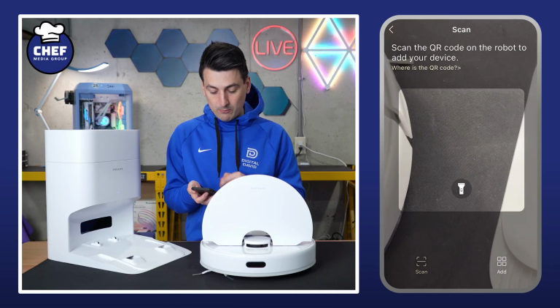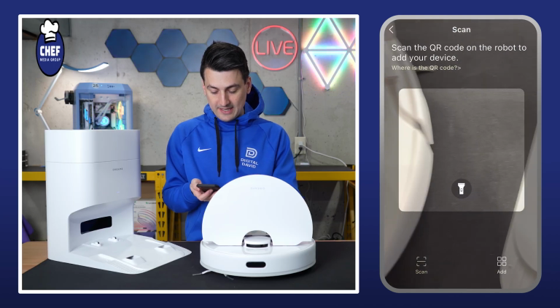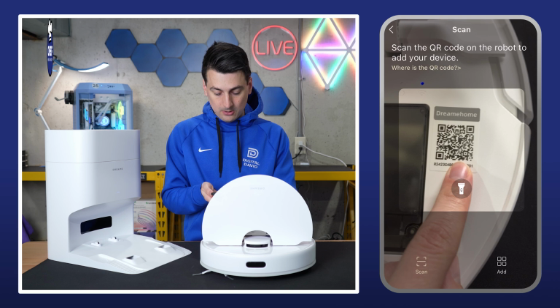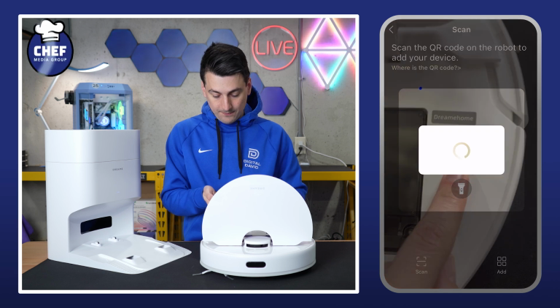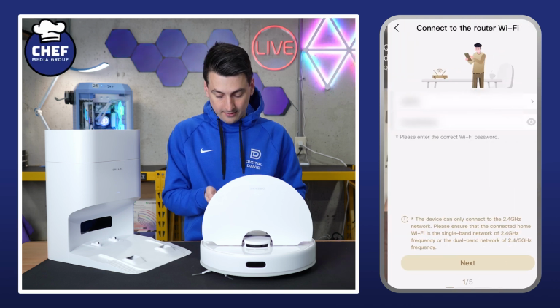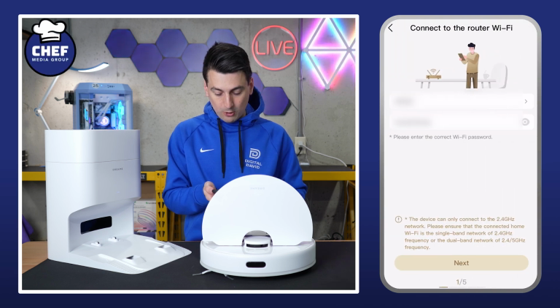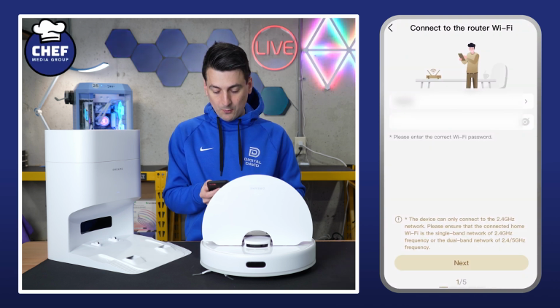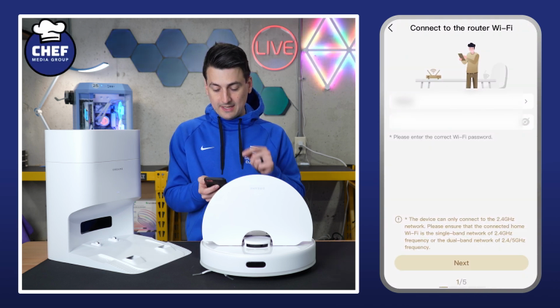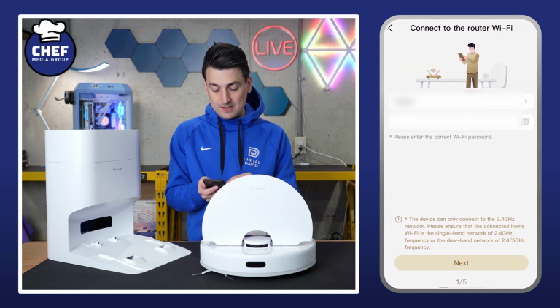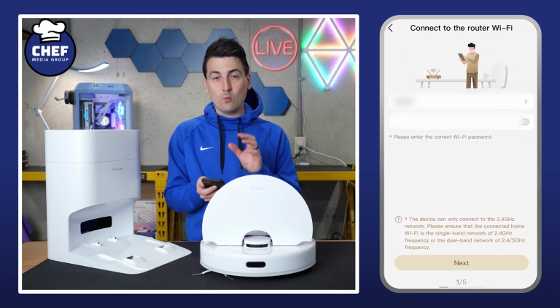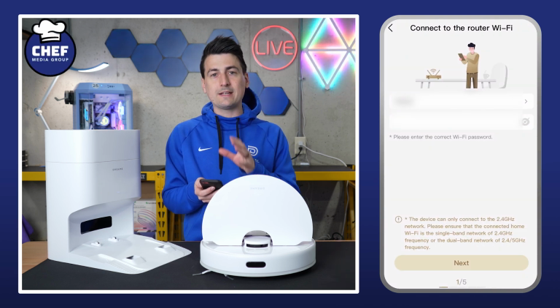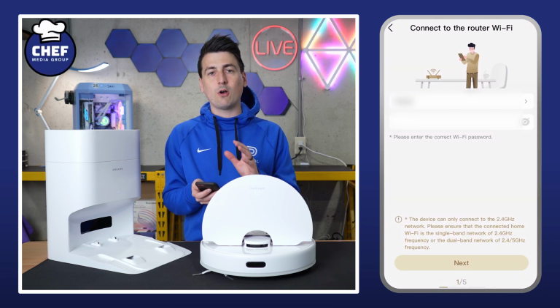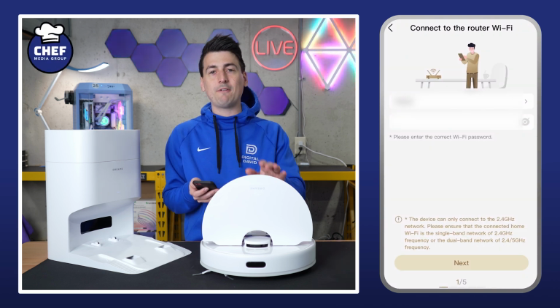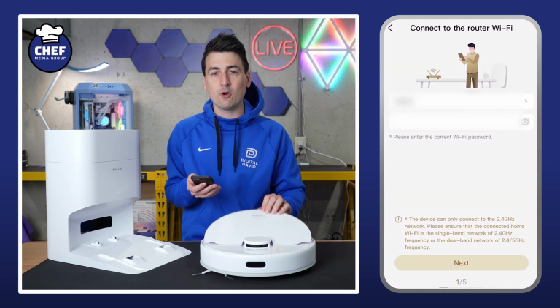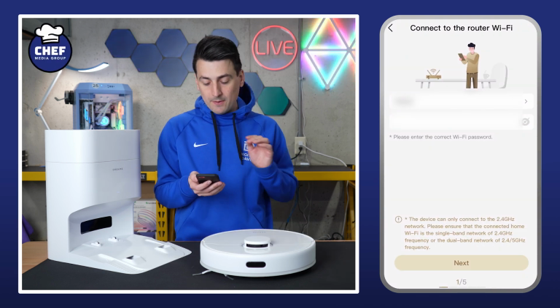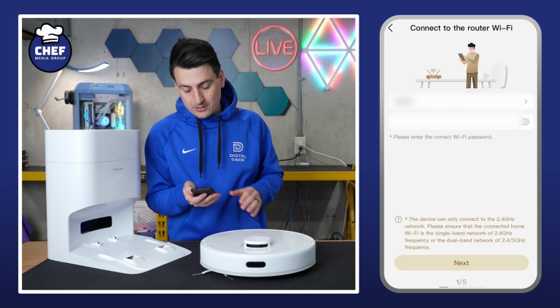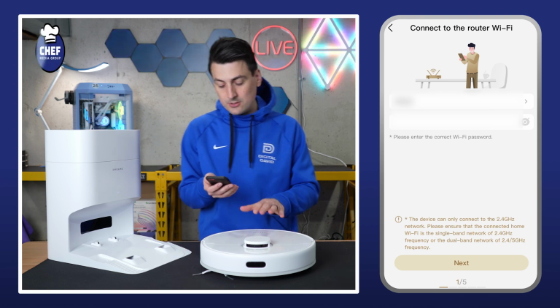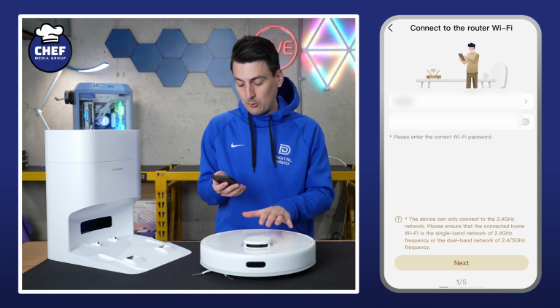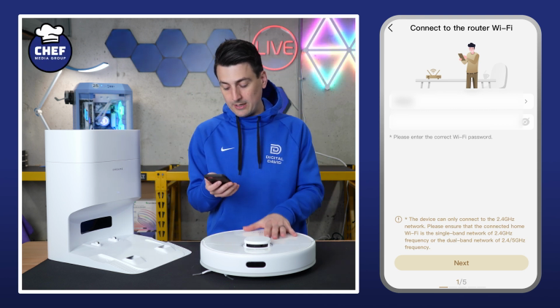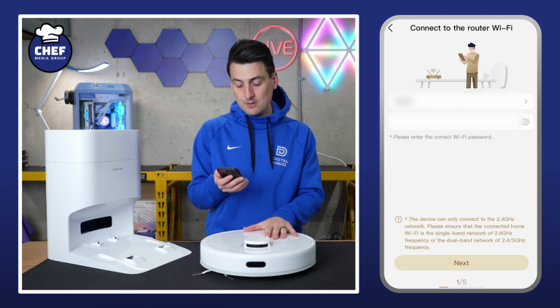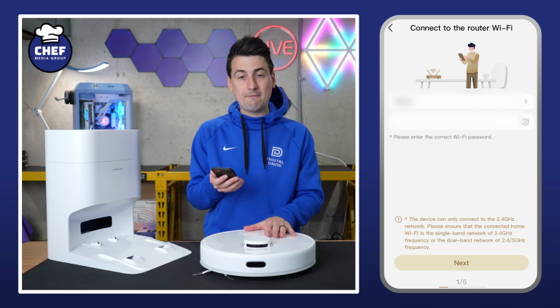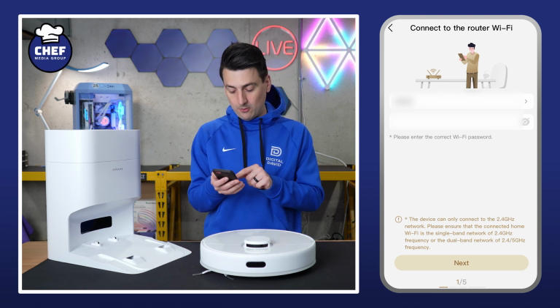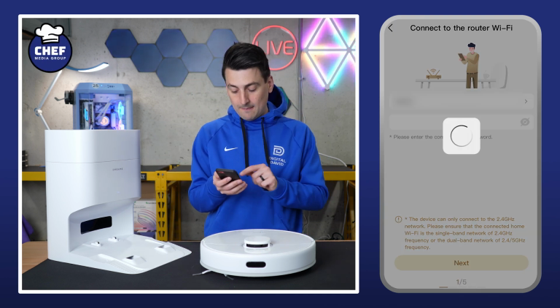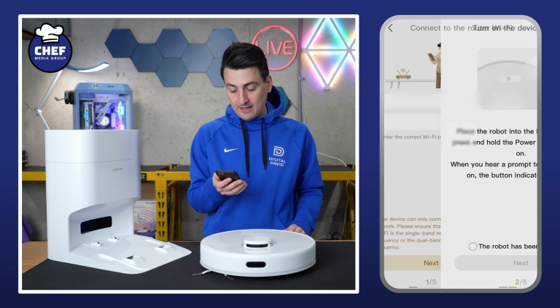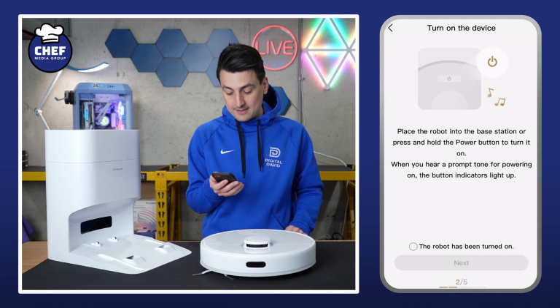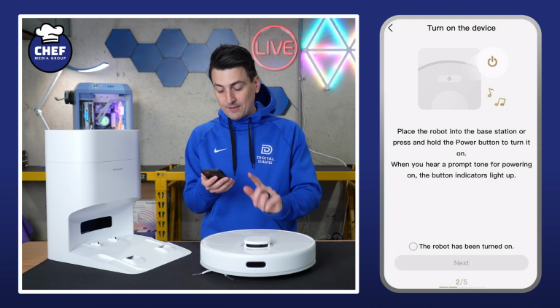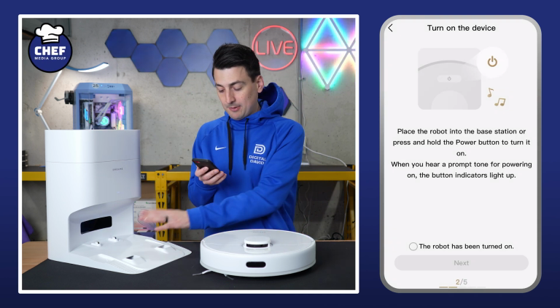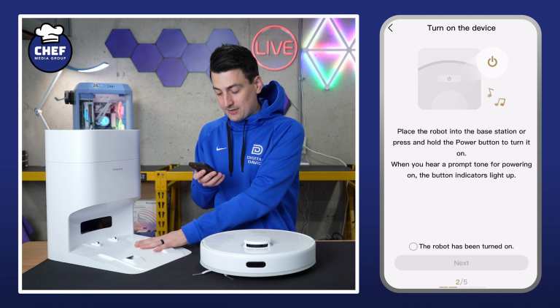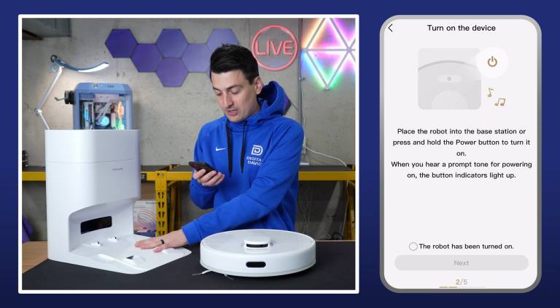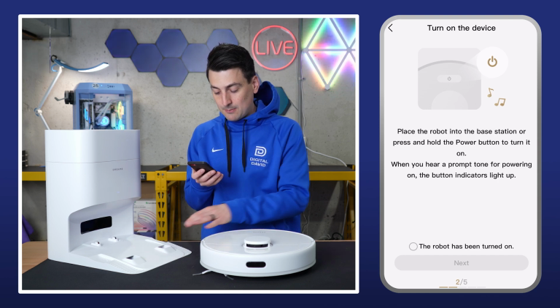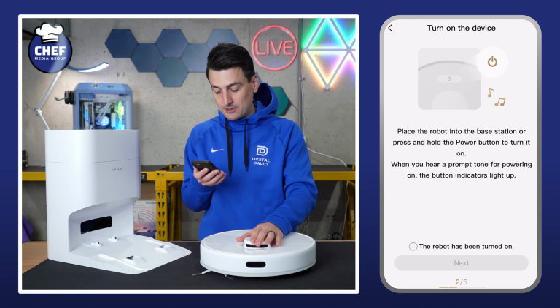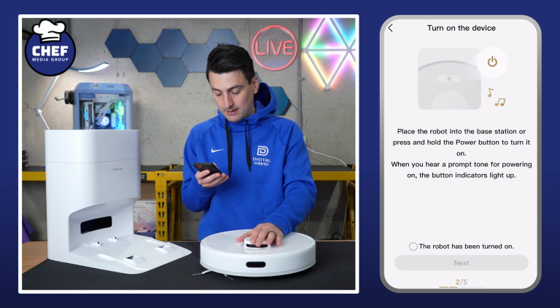Now we're ready to scan the code under the lid of our robot, and we're taken to this screen where we need to connect to our Wi-Fi network. Make sure you're connected to a 2.4 gigahertz Wi-Fi network, then select next. They want you to place it on the station and press the power button to turn it on.